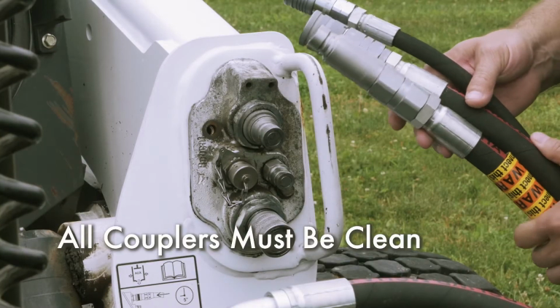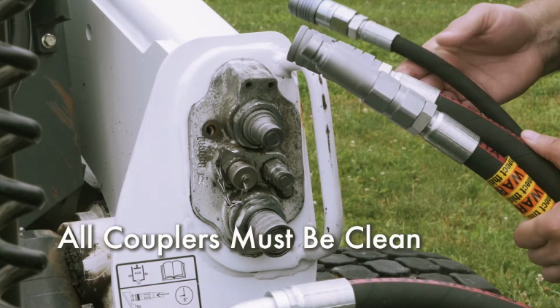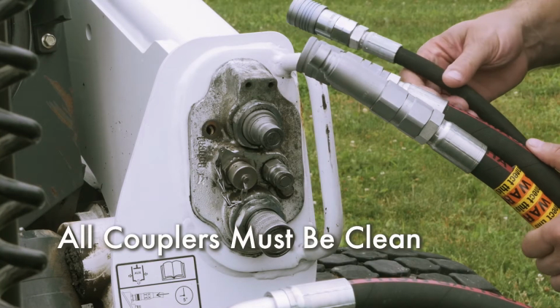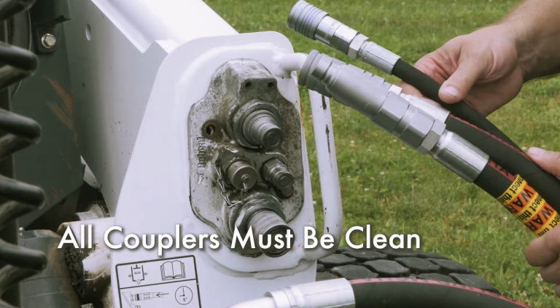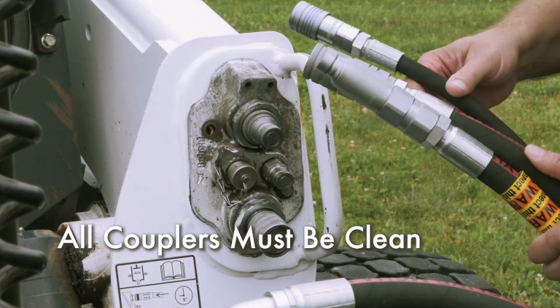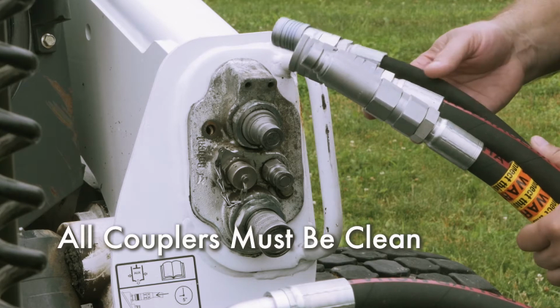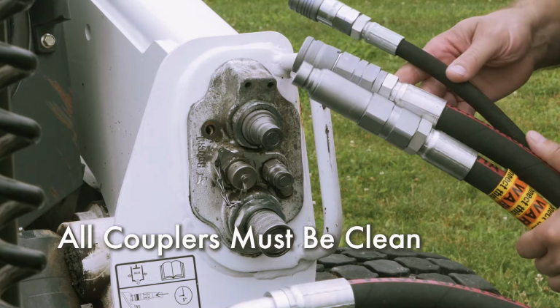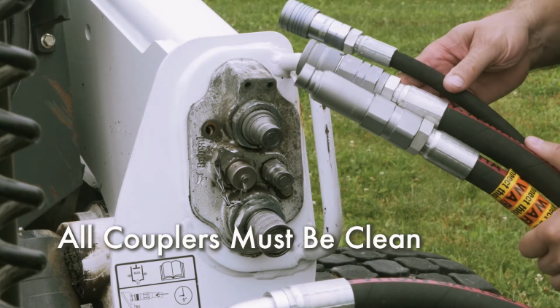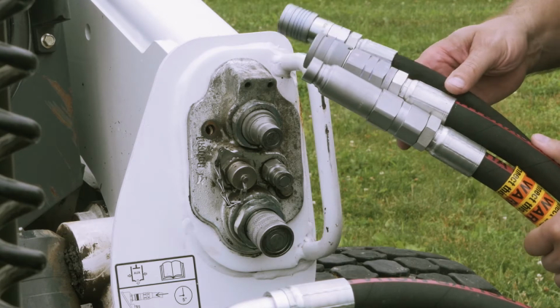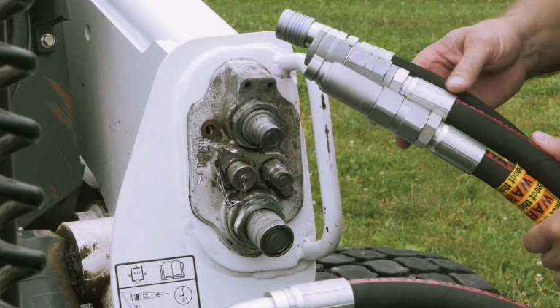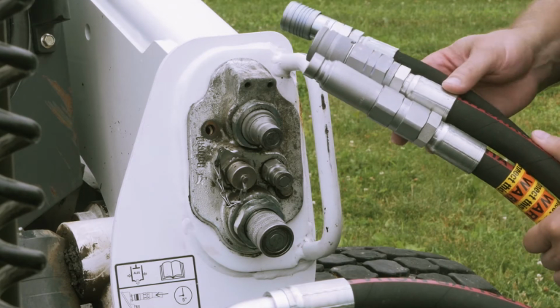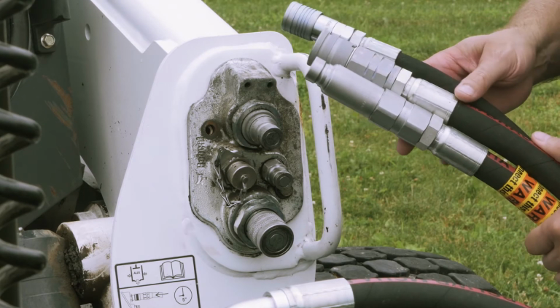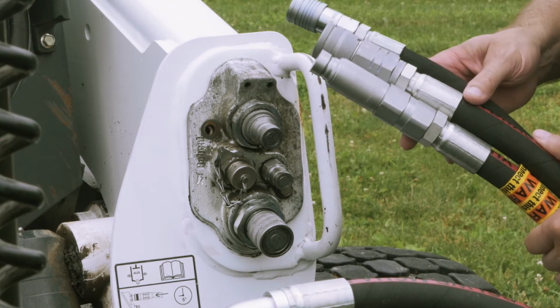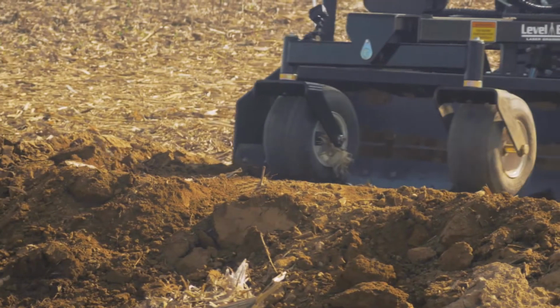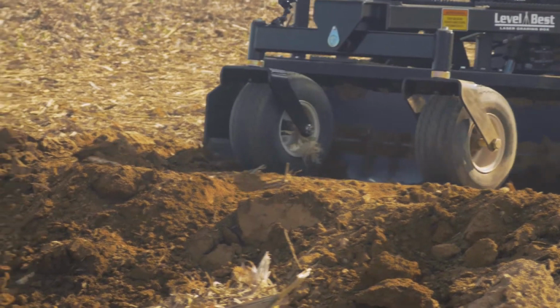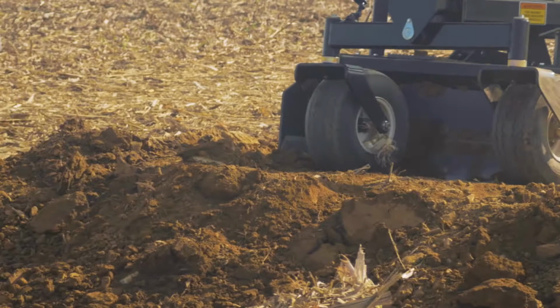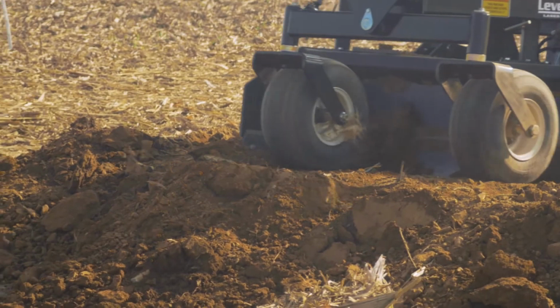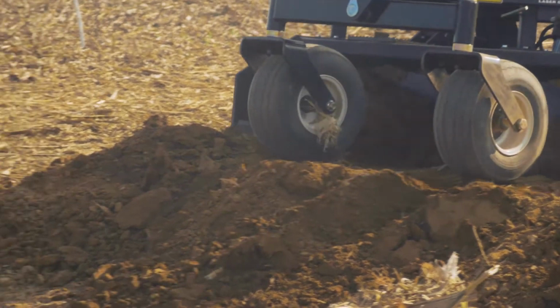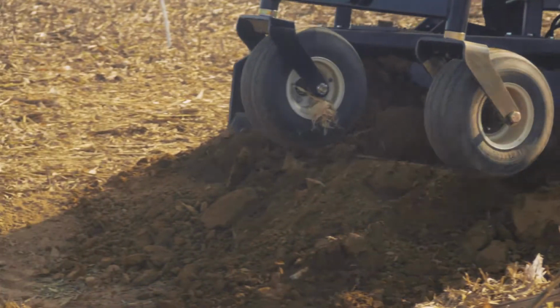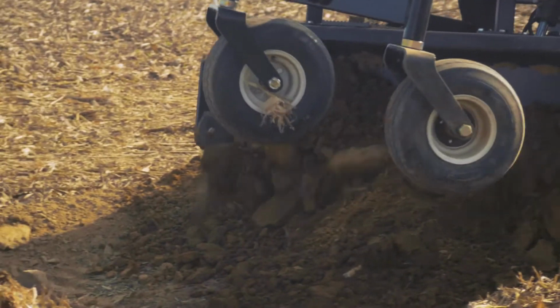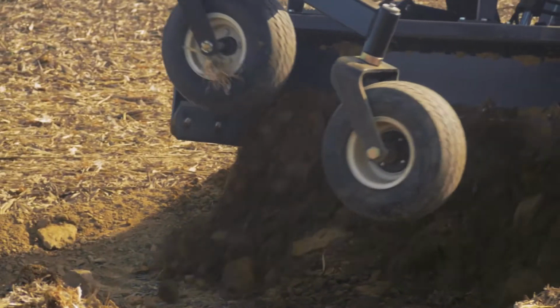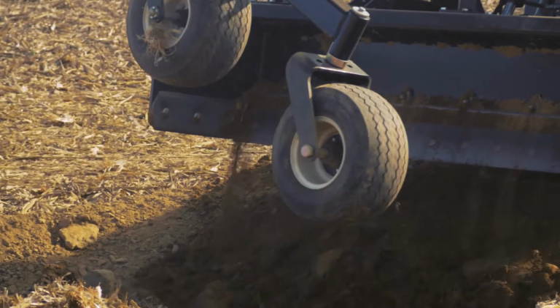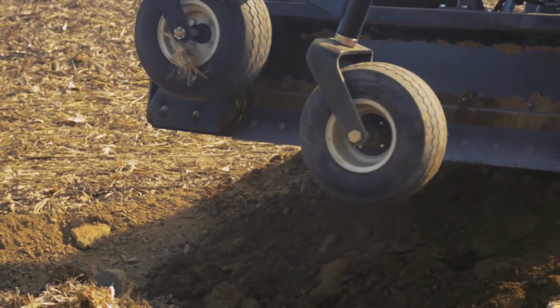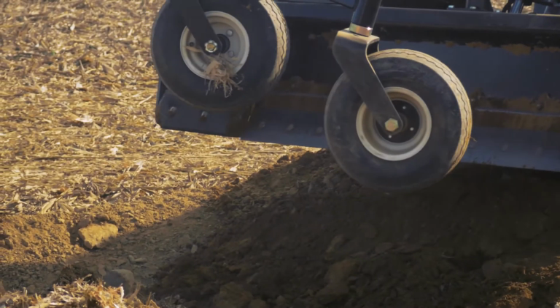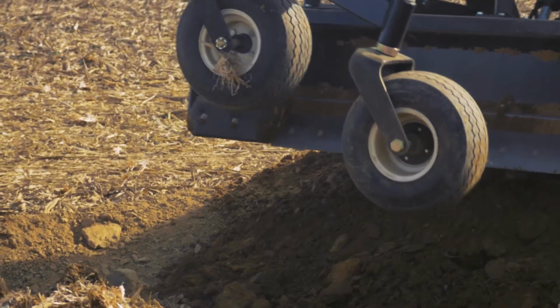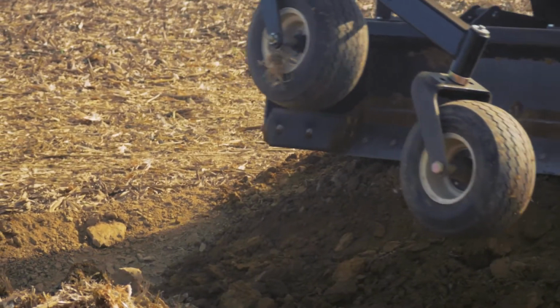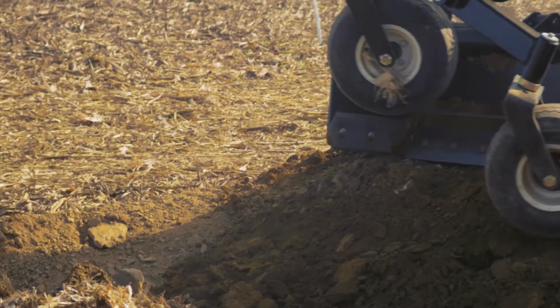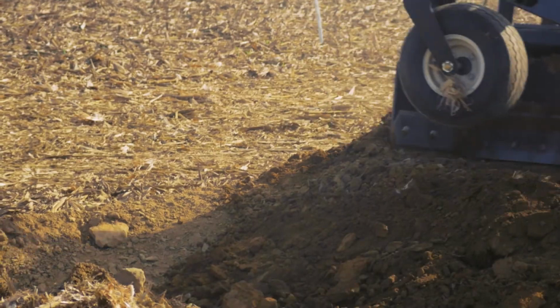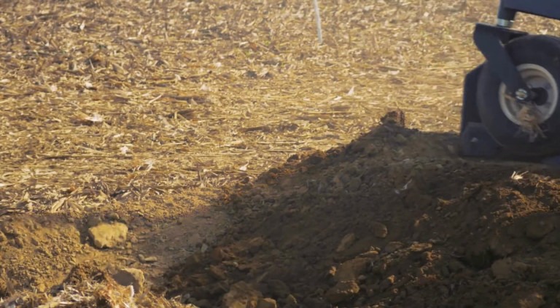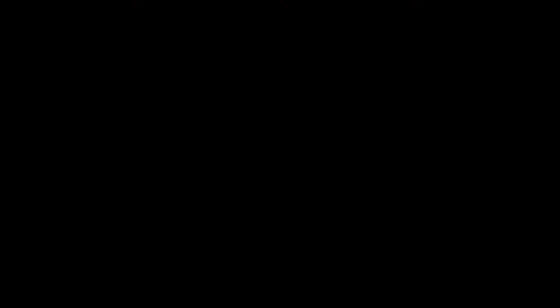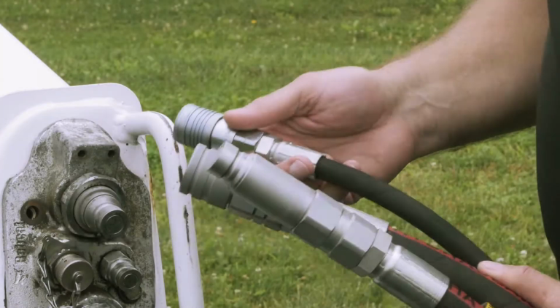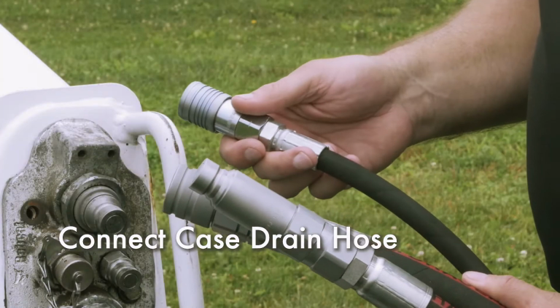Connecting the PD series grader to the Bobcat's hydraulics is straightforward. Make sure all couplers, both on the grading box hoses and on the loader, are wiped clean and dirt-free. Dirt is the leading cause of hydraulic failure and can easily enter a system through the coupler connection process.